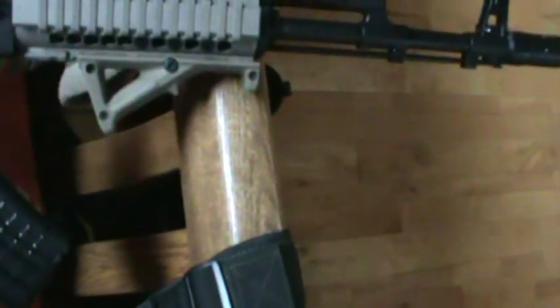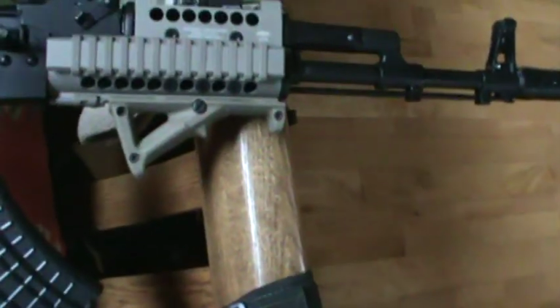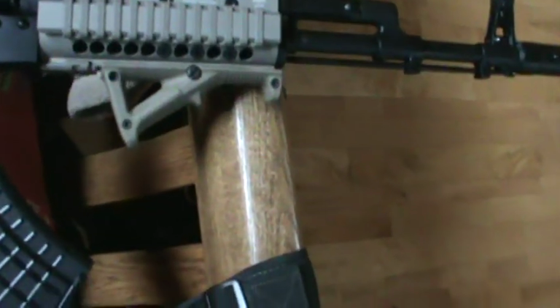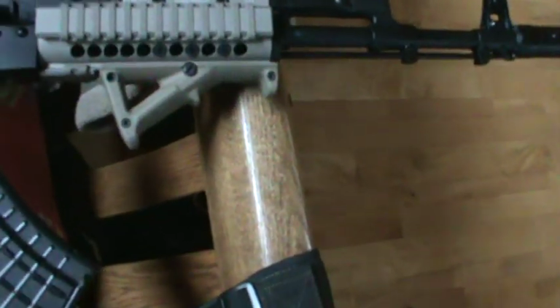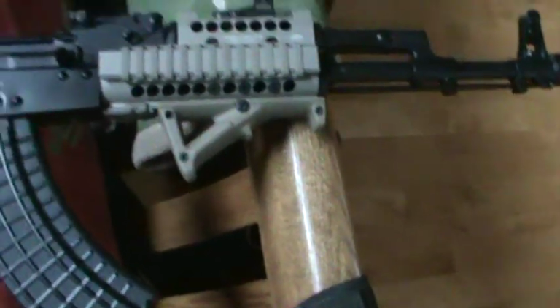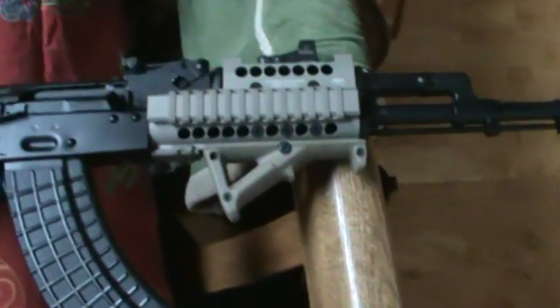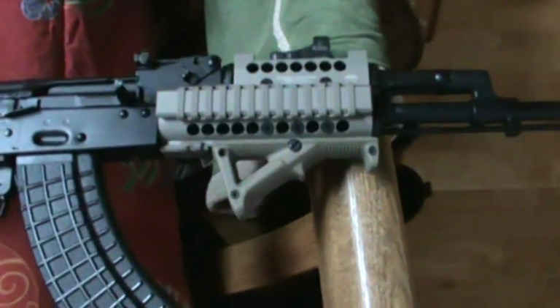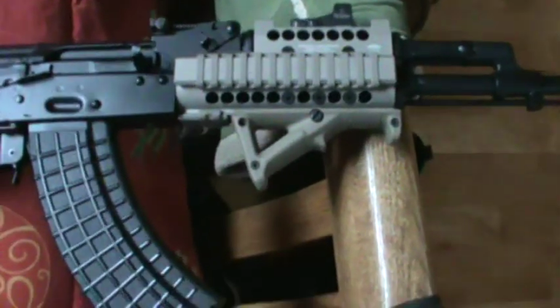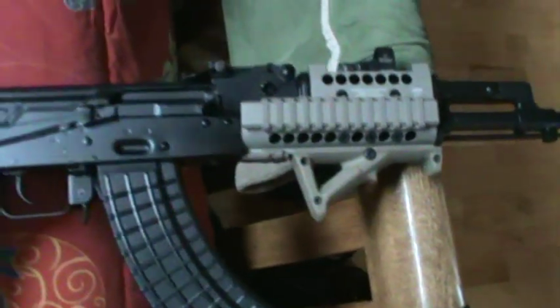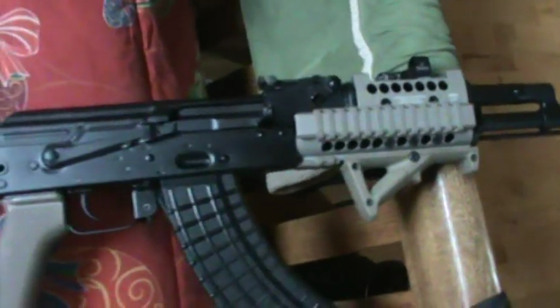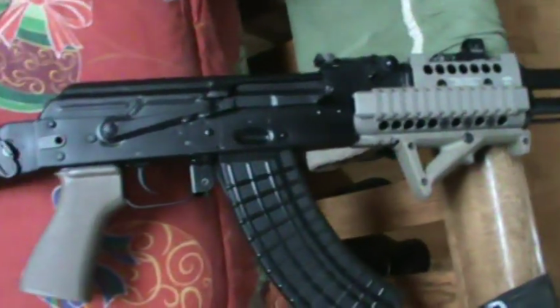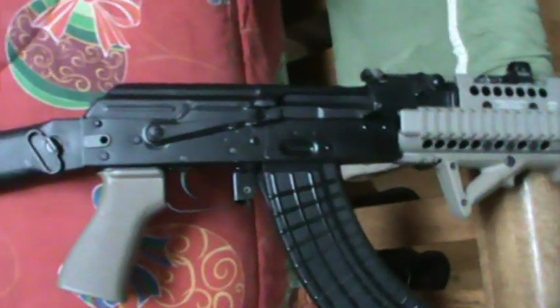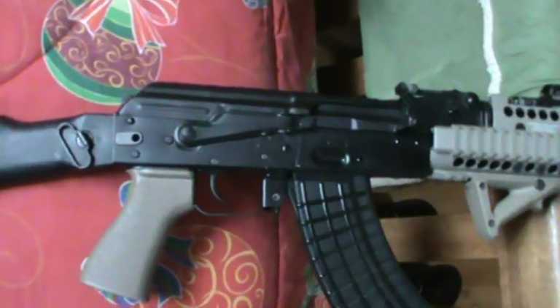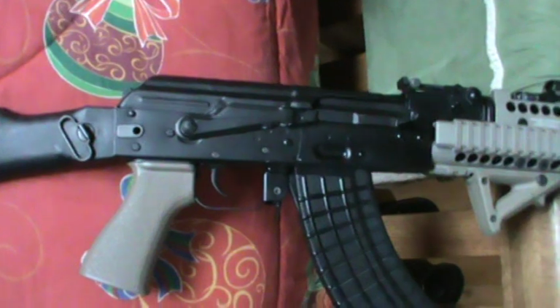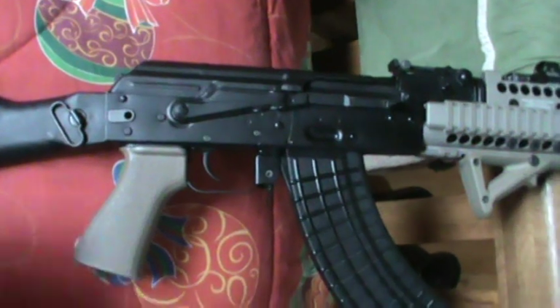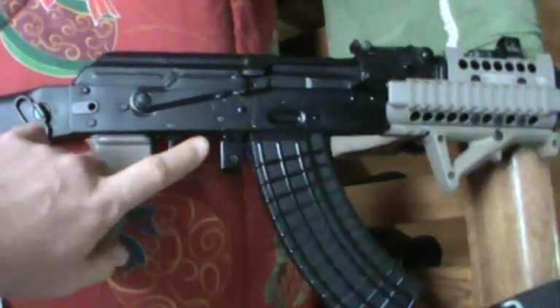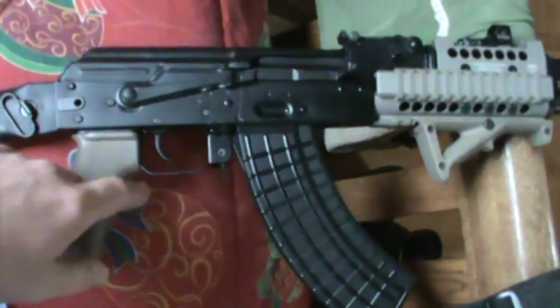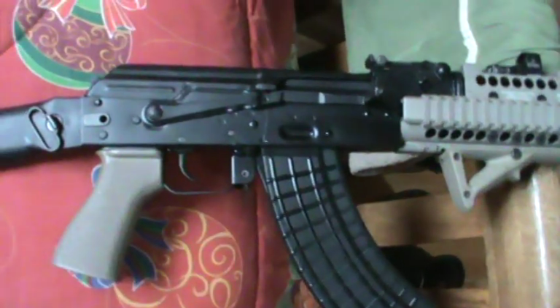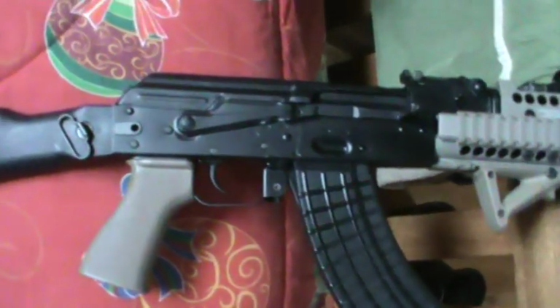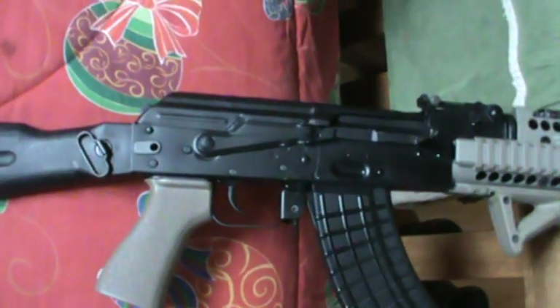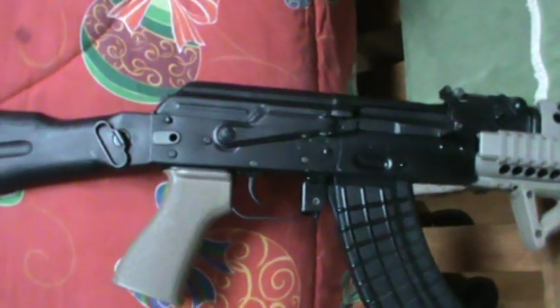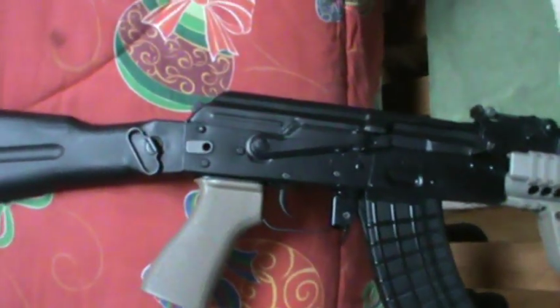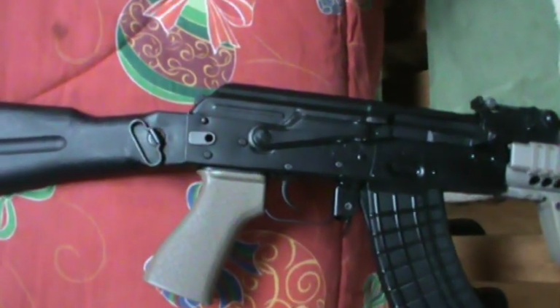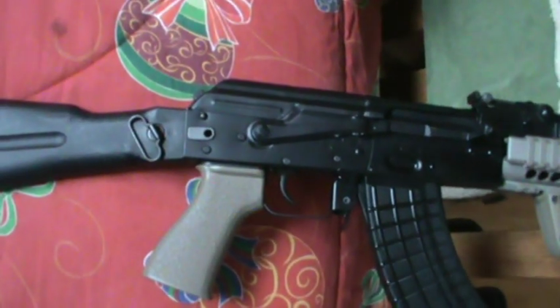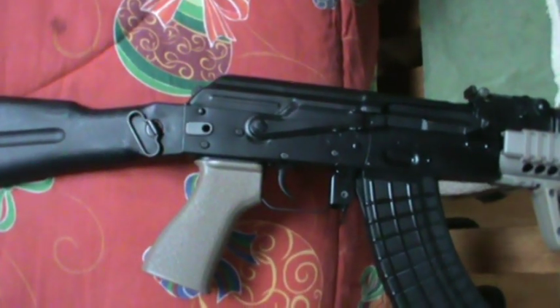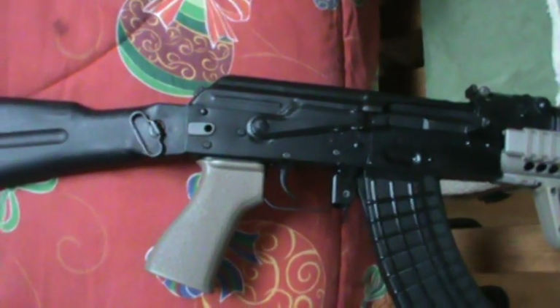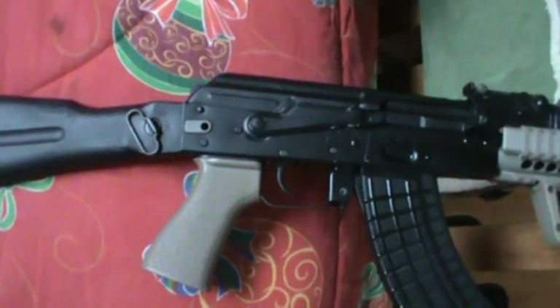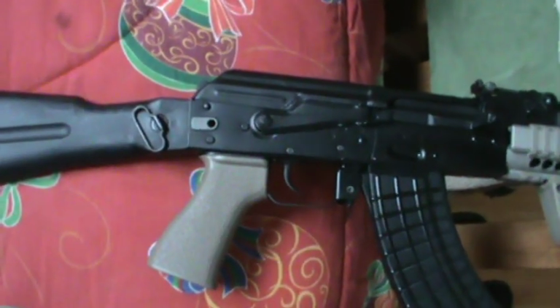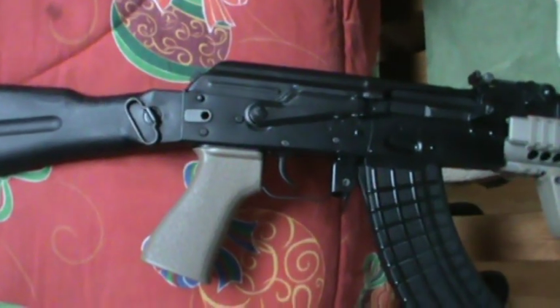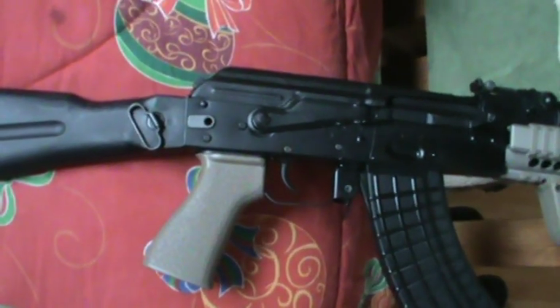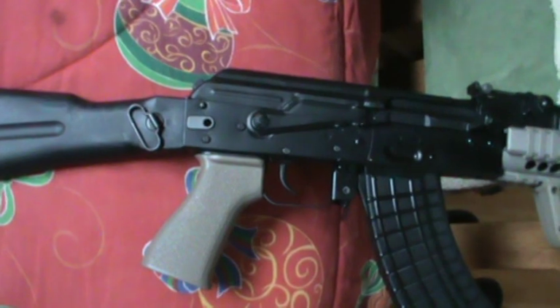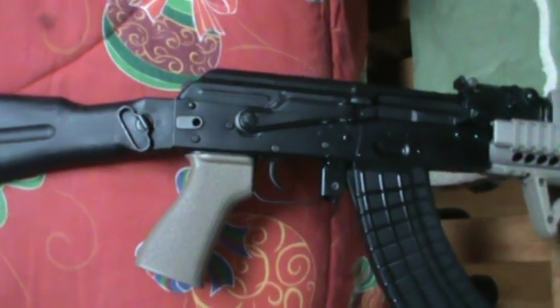They're around 100 to 110 bucks, which is a great price. I'm also going to put the Tapco trigger in it just as soon as I find one and get the money for it — they're cheap, like $25 or something like that.